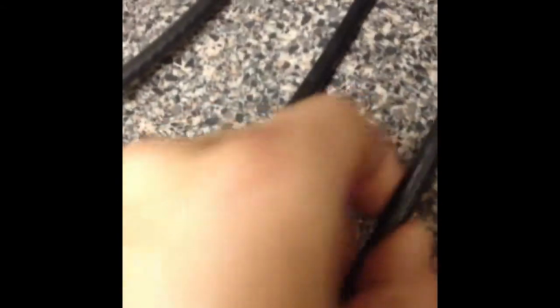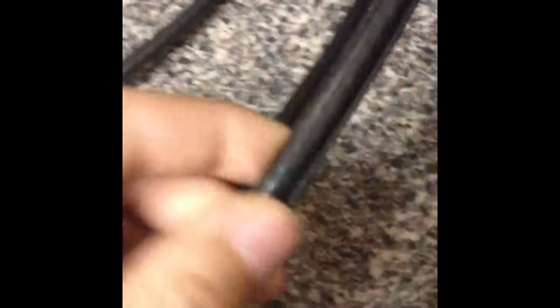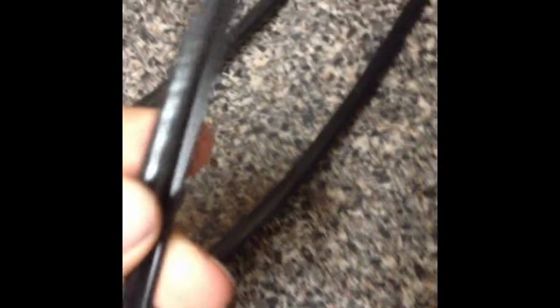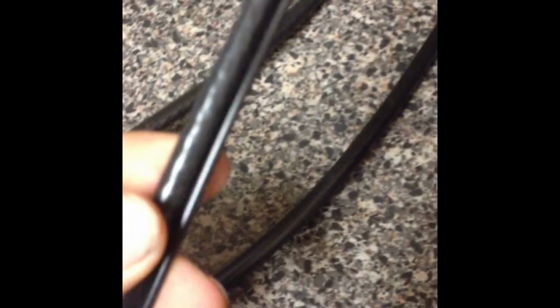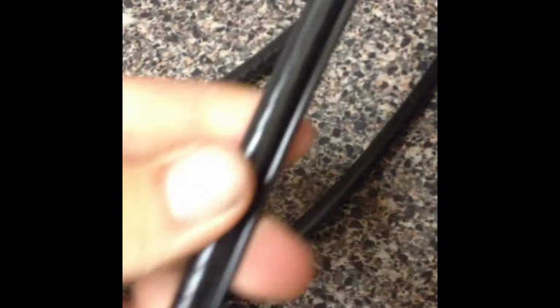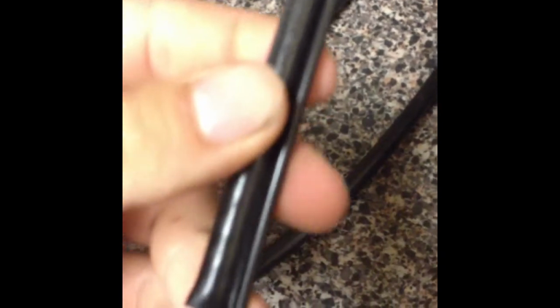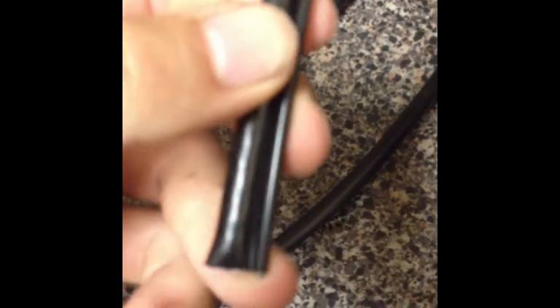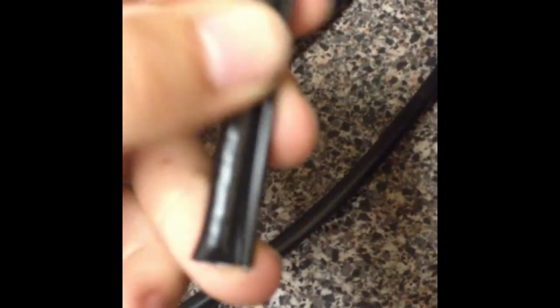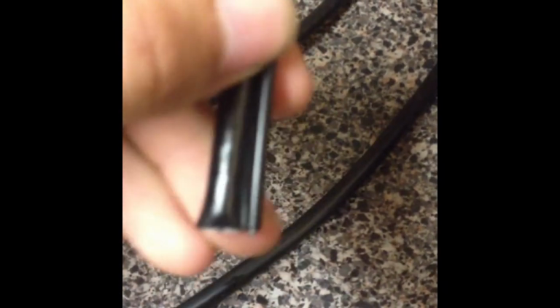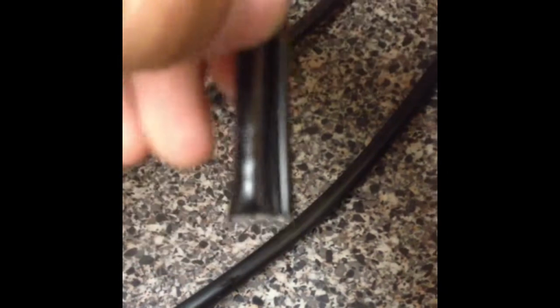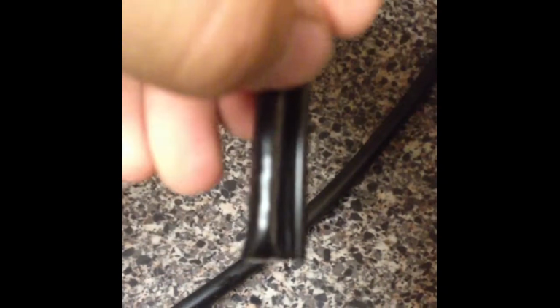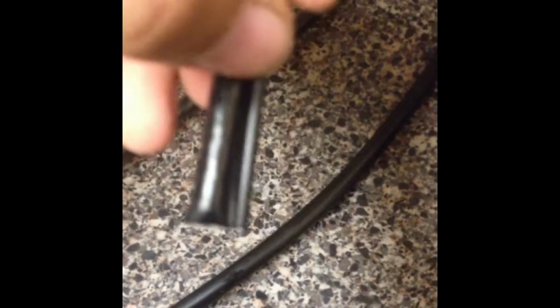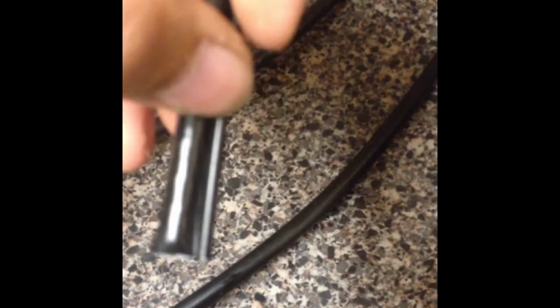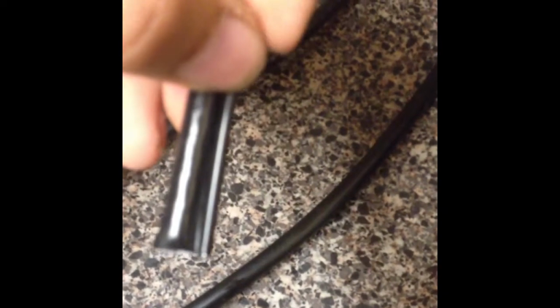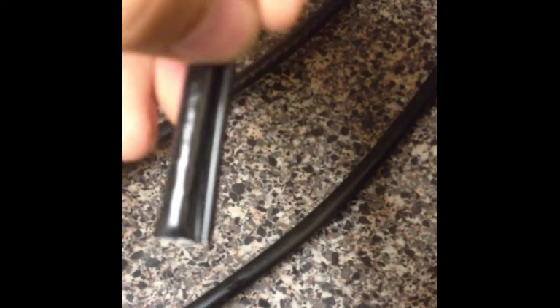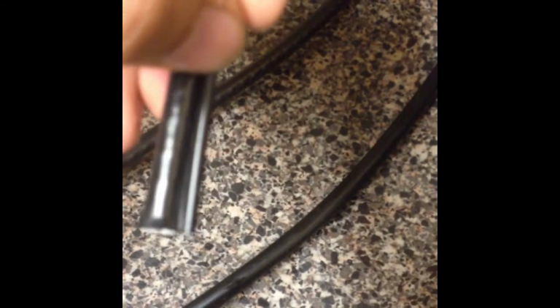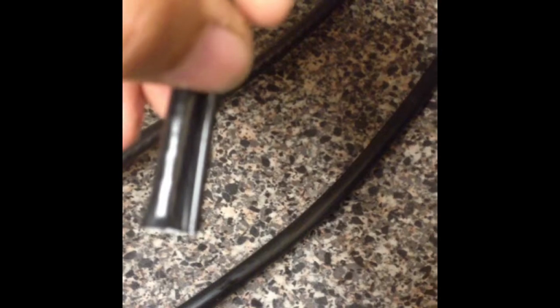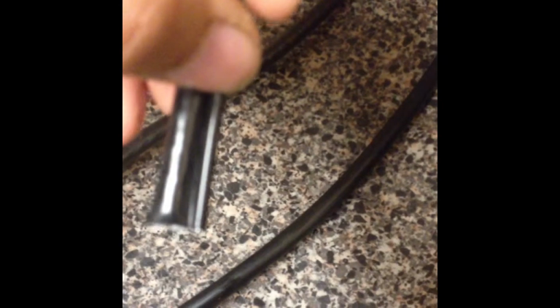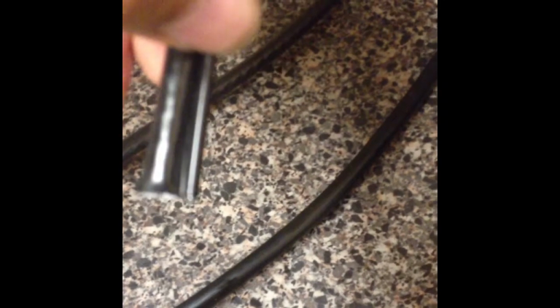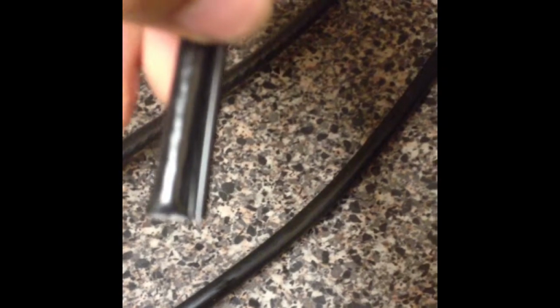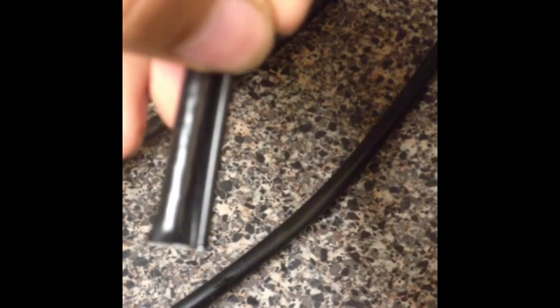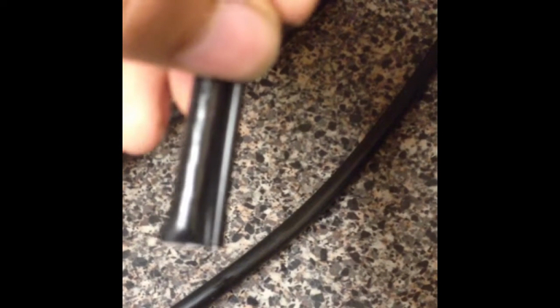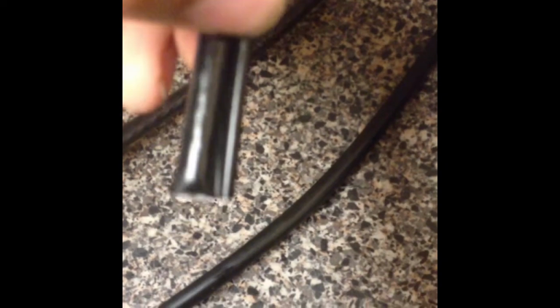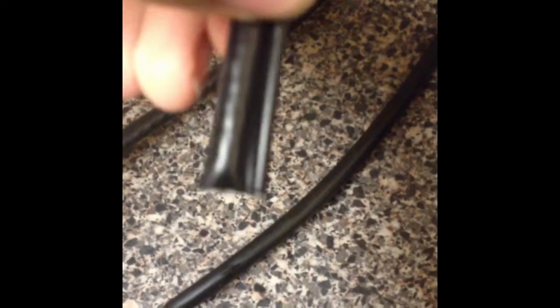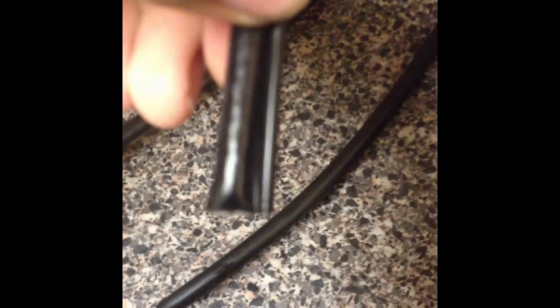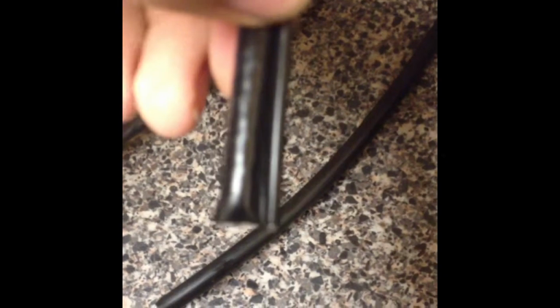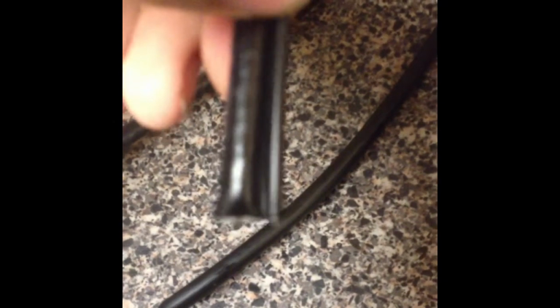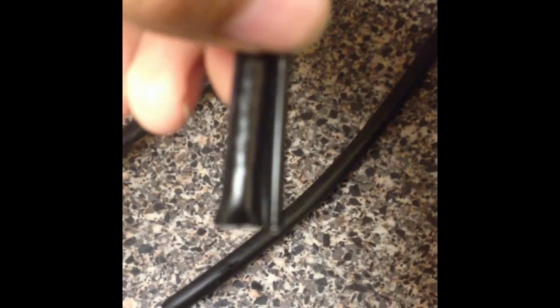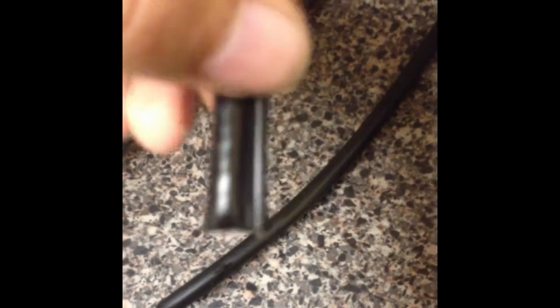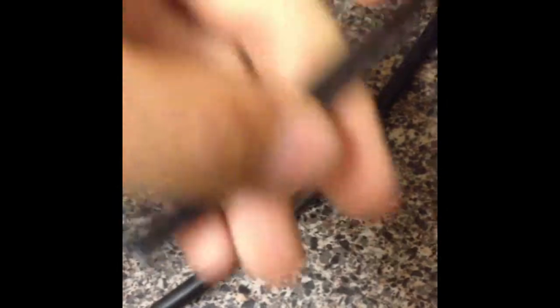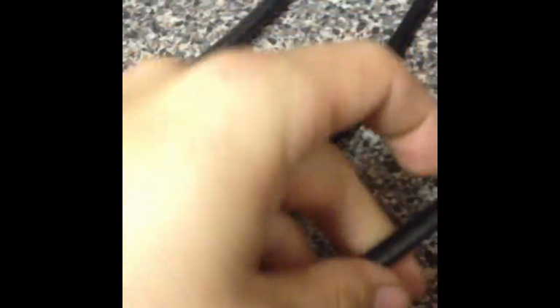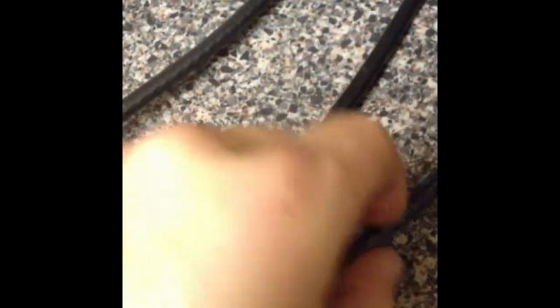Our third cable is our messenger cable. It has this little wire on the edge that you use to tie on the poles and things like that. It's mainly for aerial use.